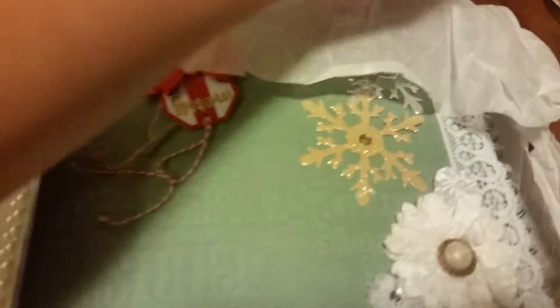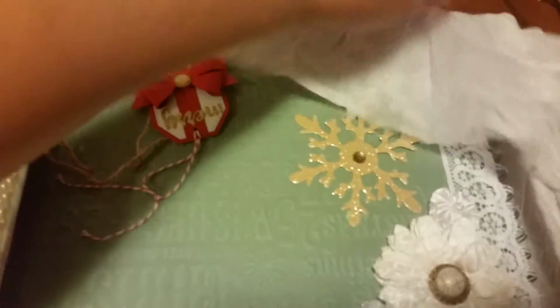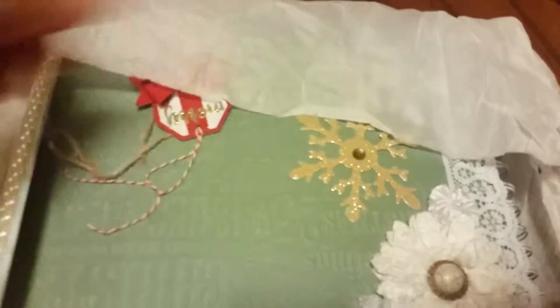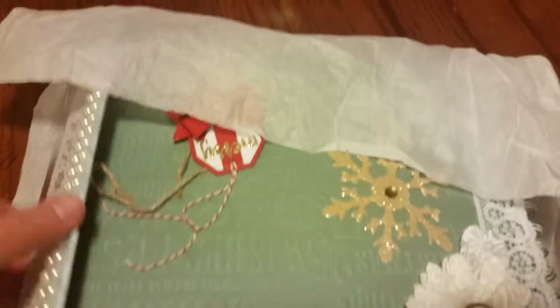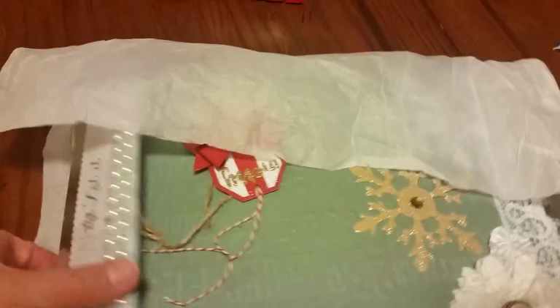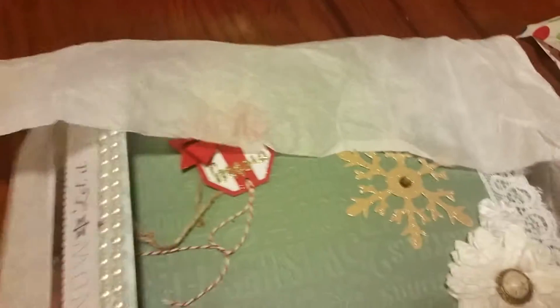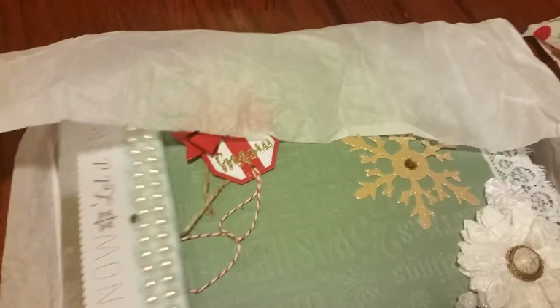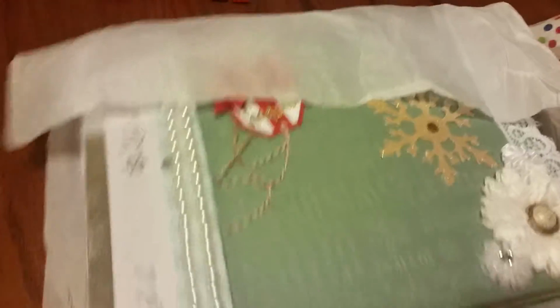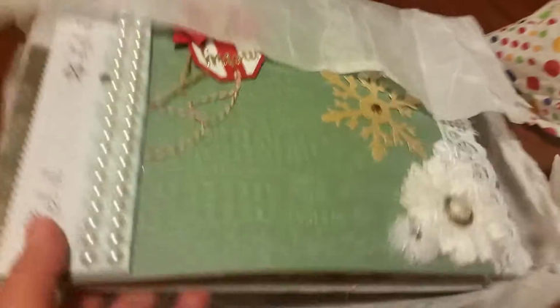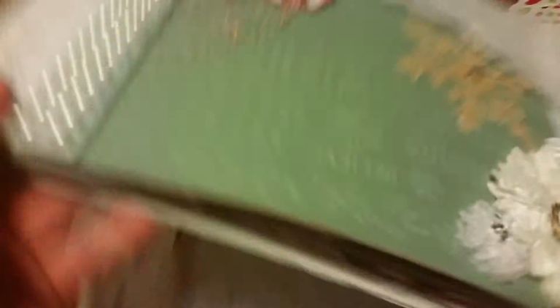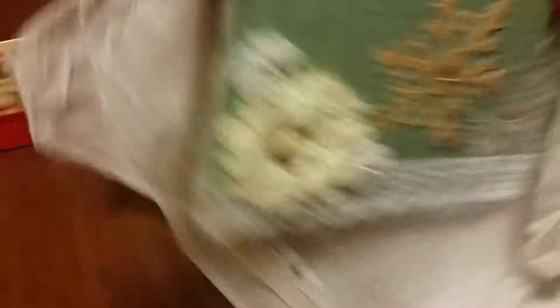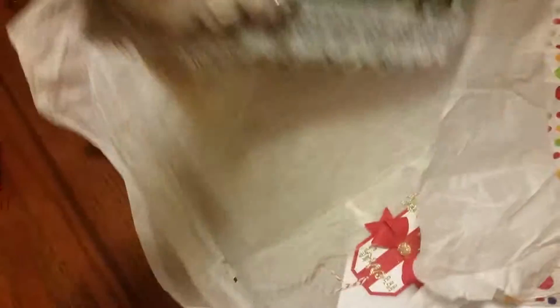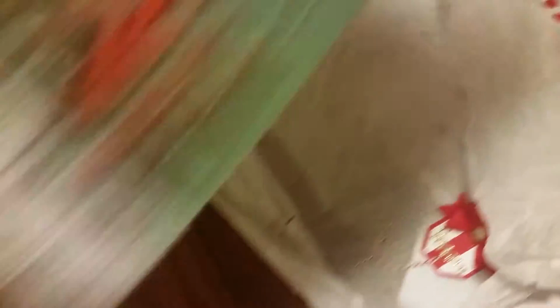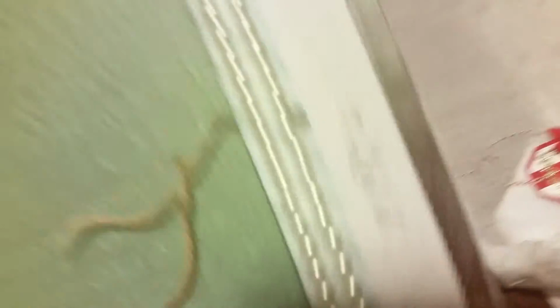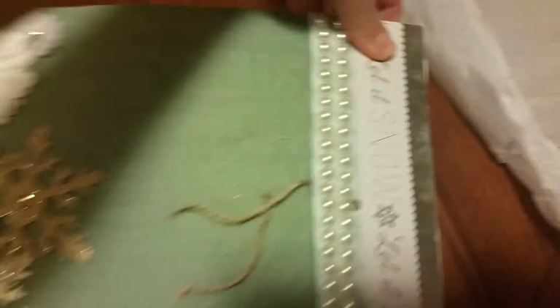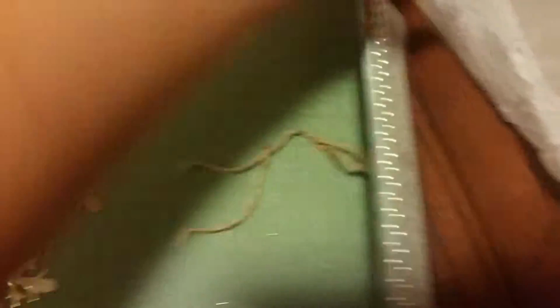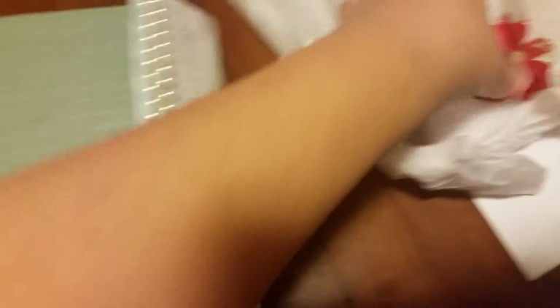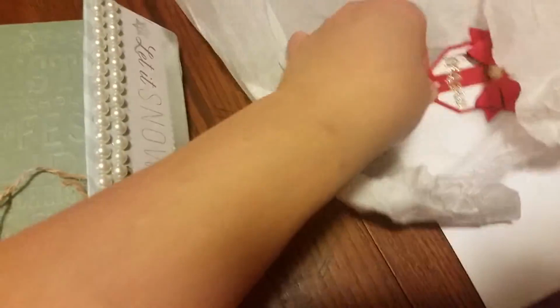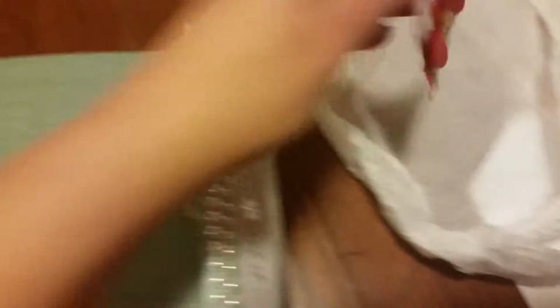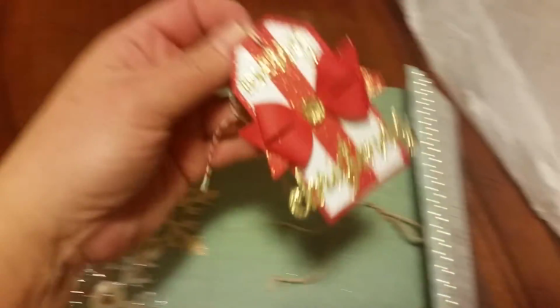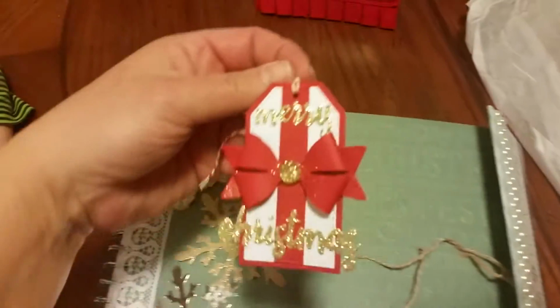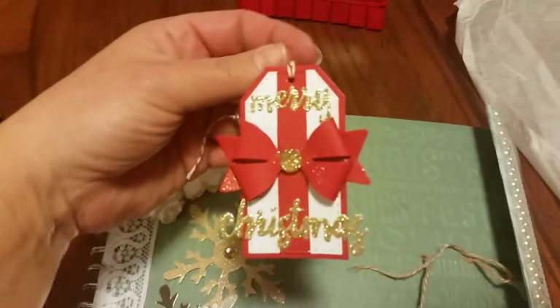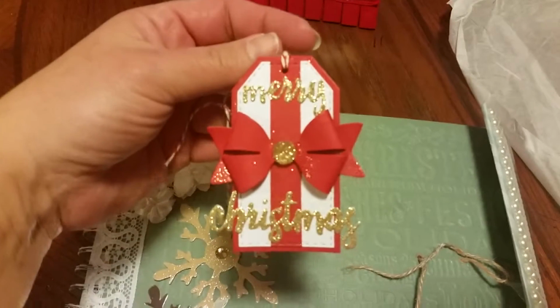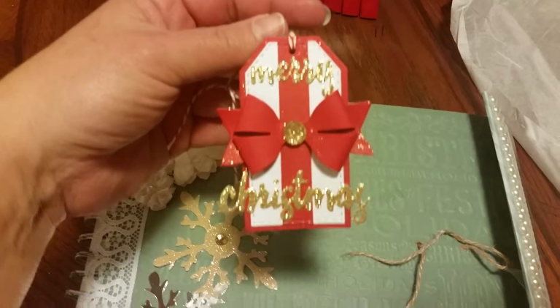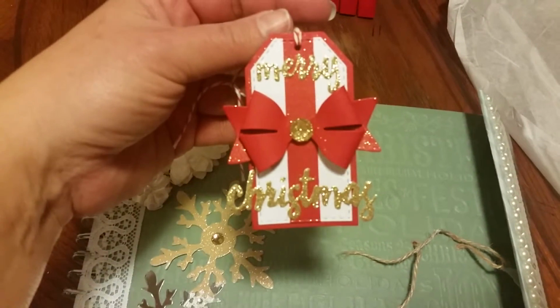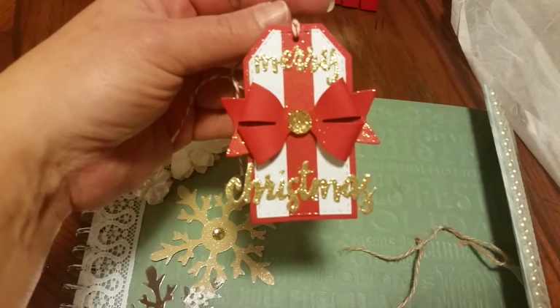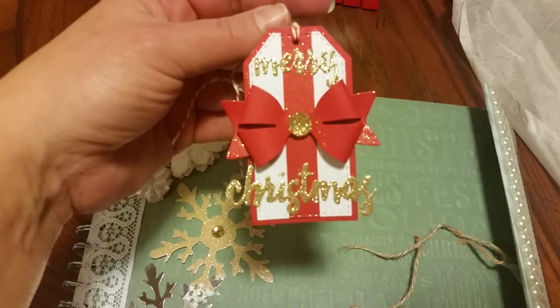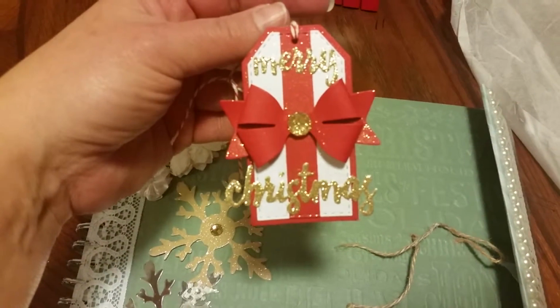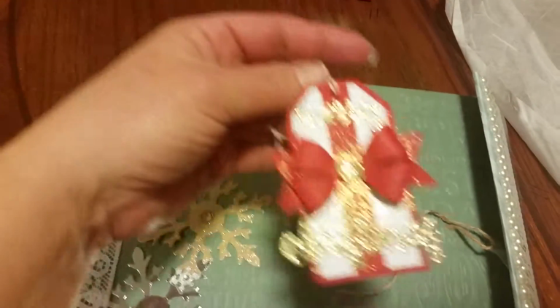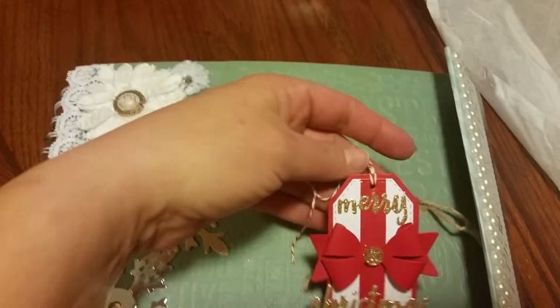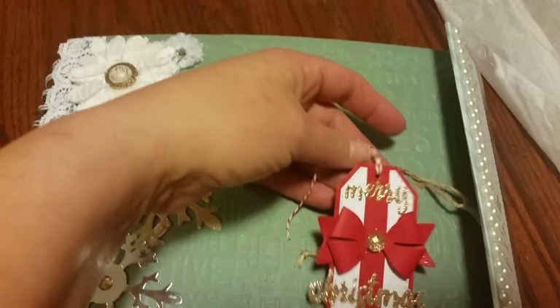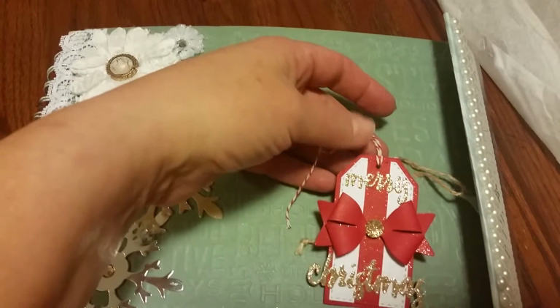So this is the album that she sent. Looks like I got it upside down here — let me see if I can turn it around. This is a cute little tag. Look at this tag, you guys. This says Merry Christmas. This is on the front of it.